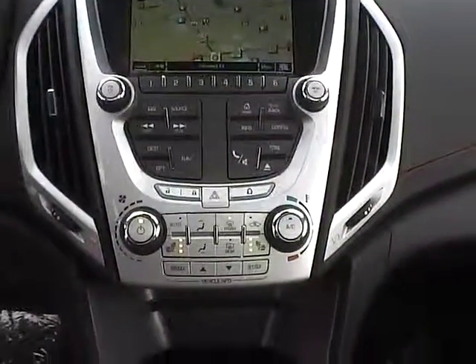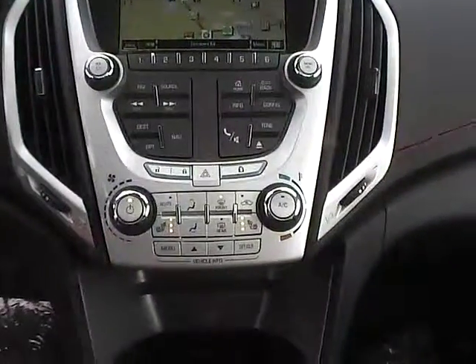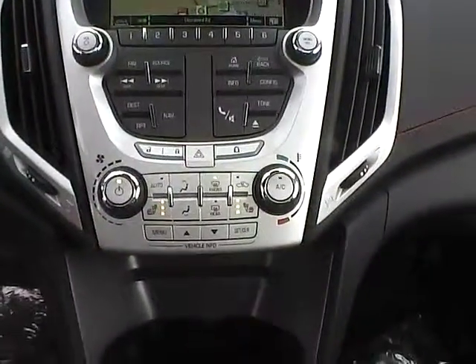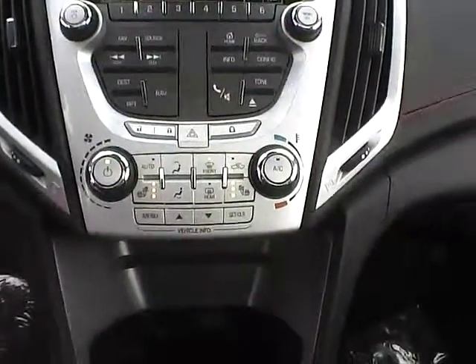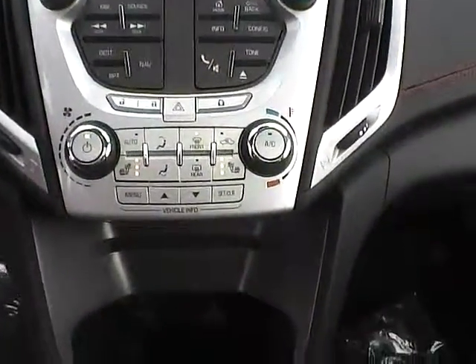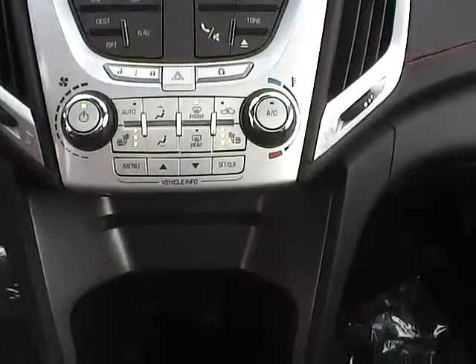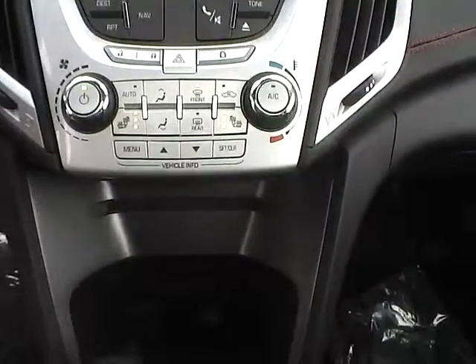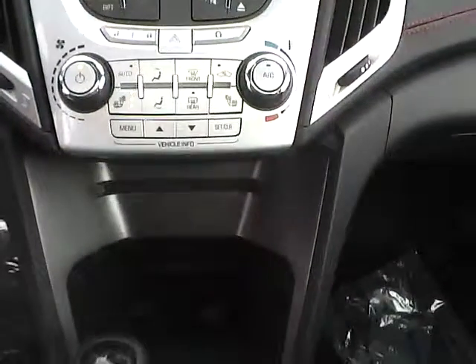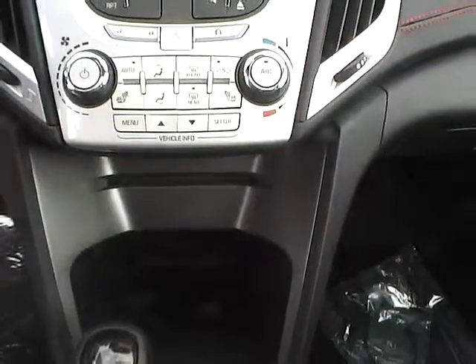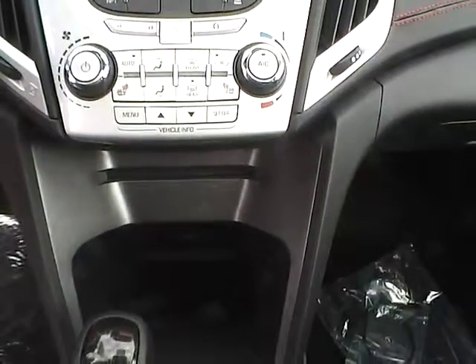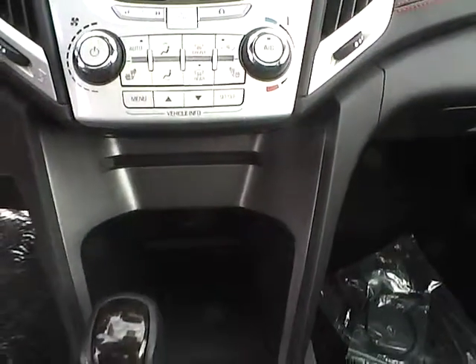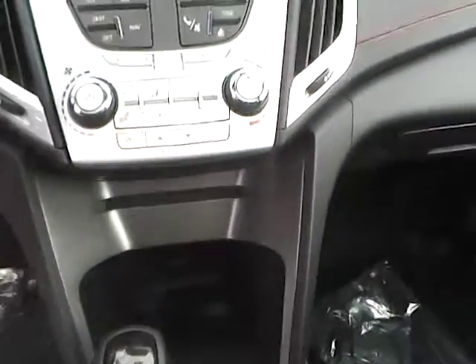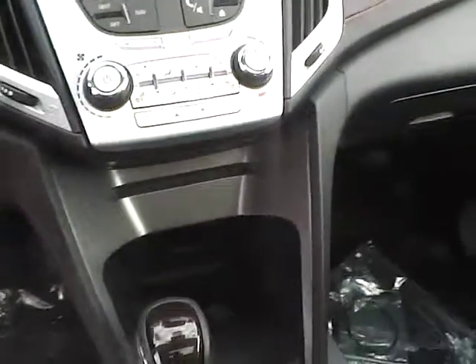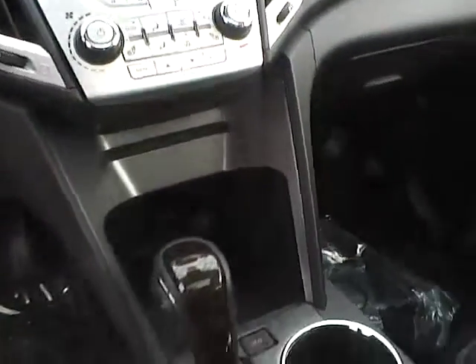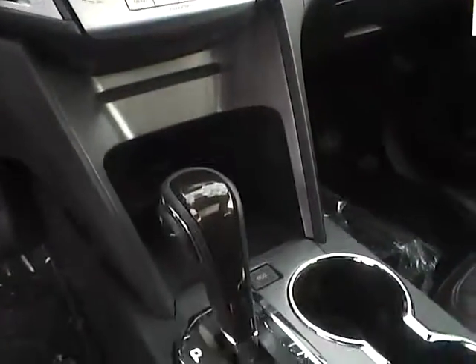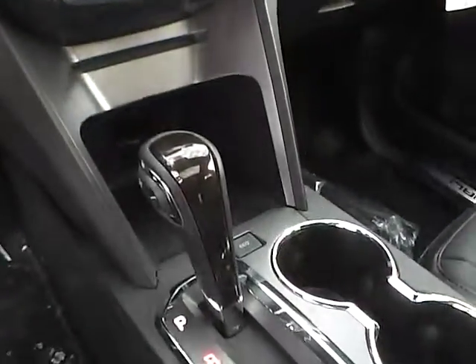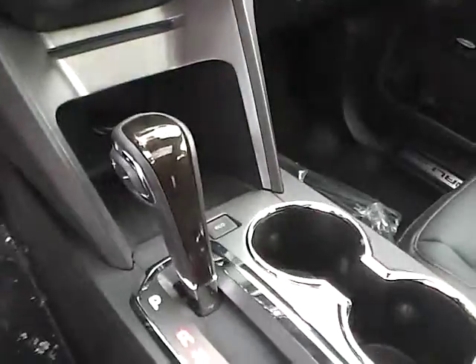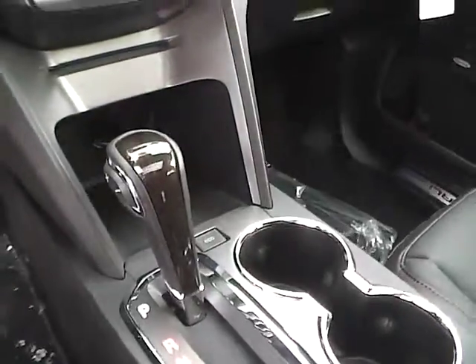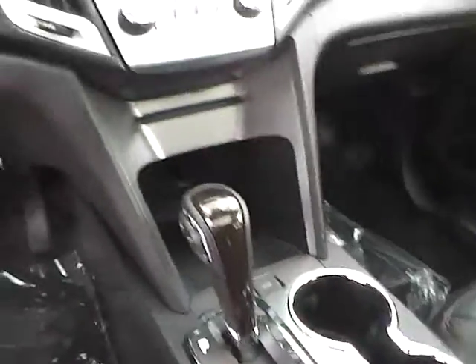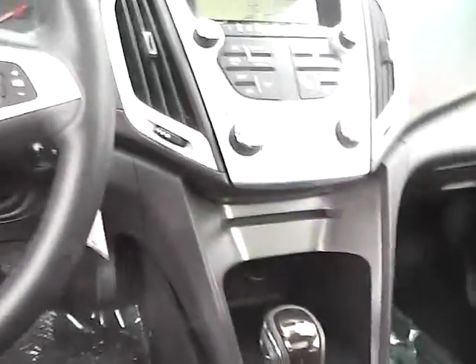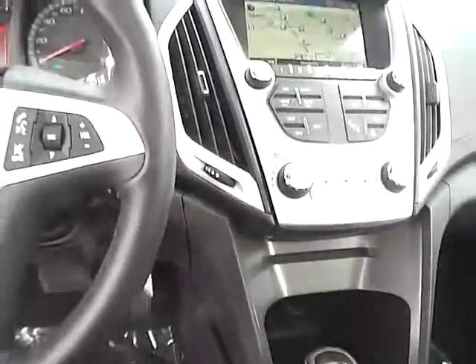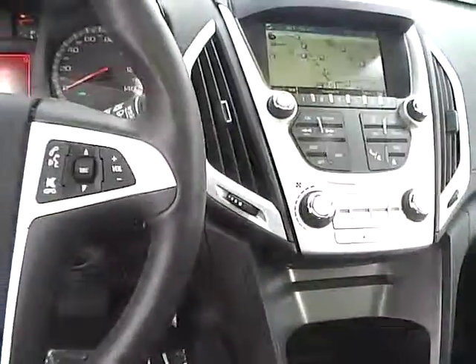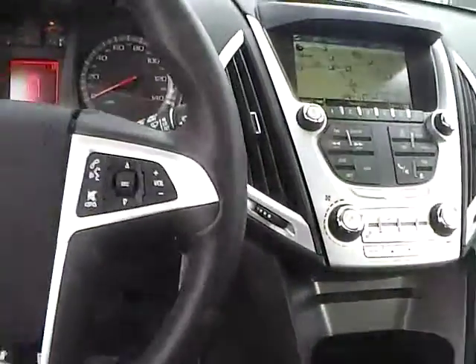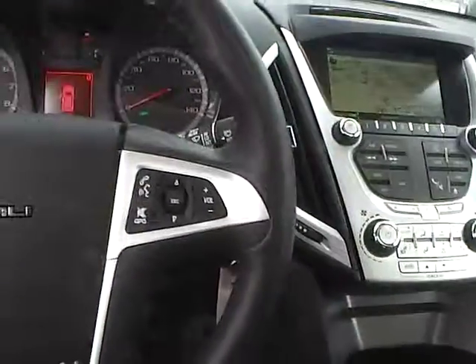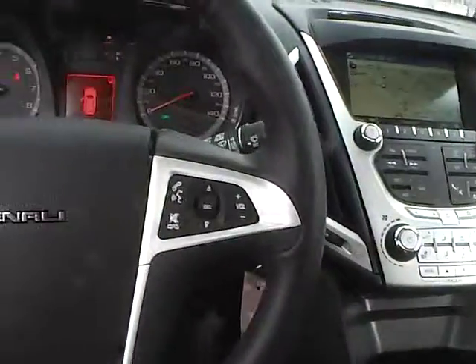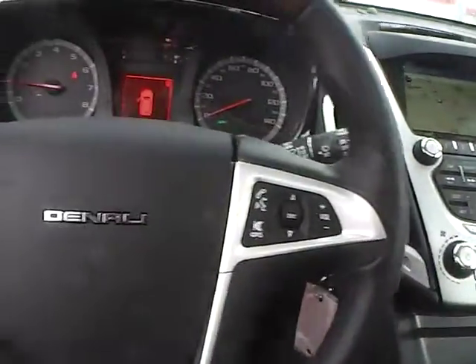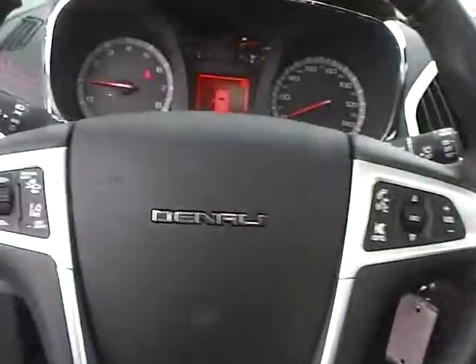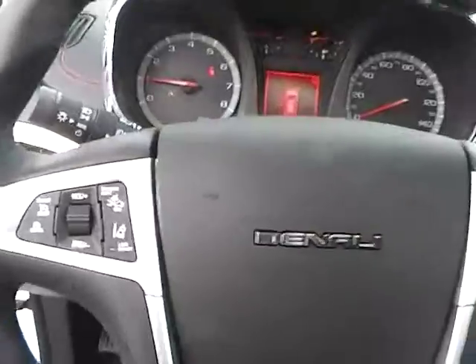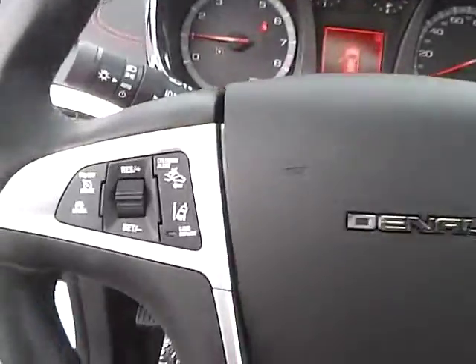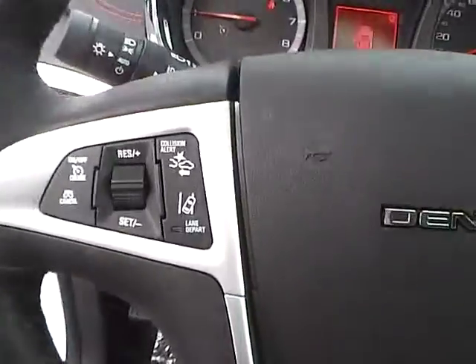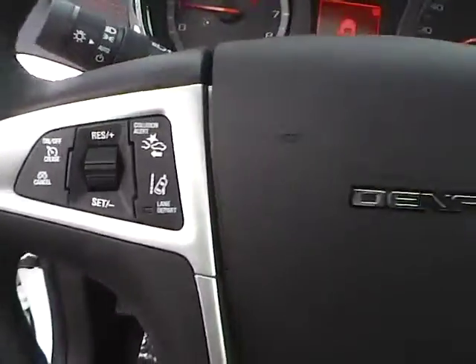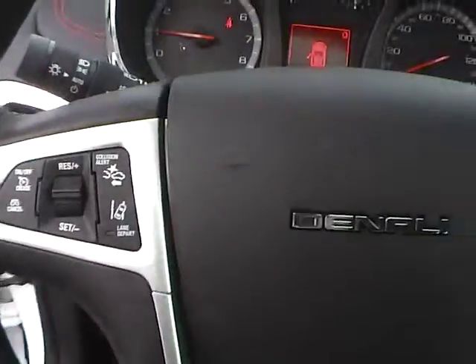Inside you'll find climate control, heated seats, a CD player with MP3 playback and auxiliary audio inputs, dual shift modes, a leather wrapped steering wheel with audio and Bluetooth controls, as well as collision alert and lane departure warning.